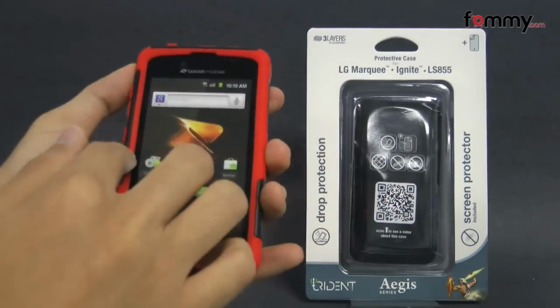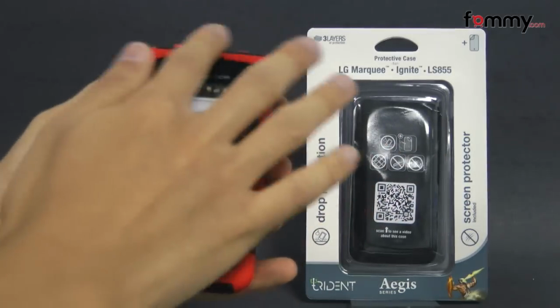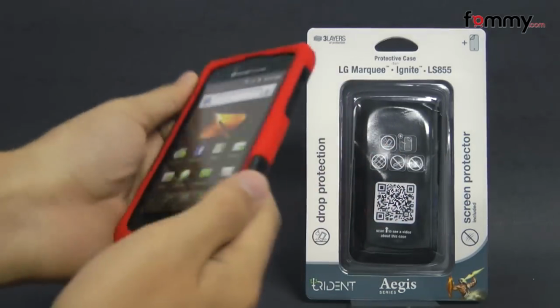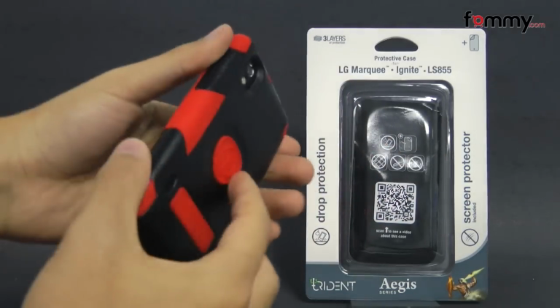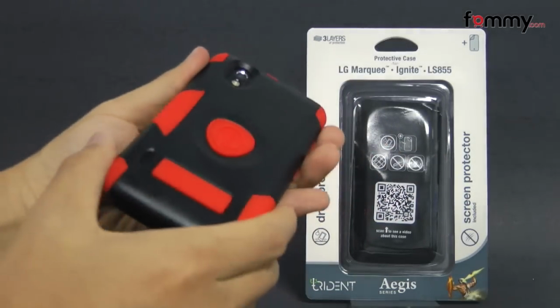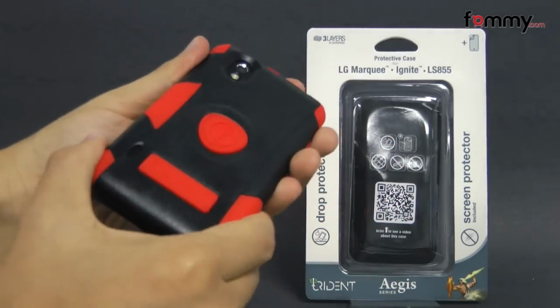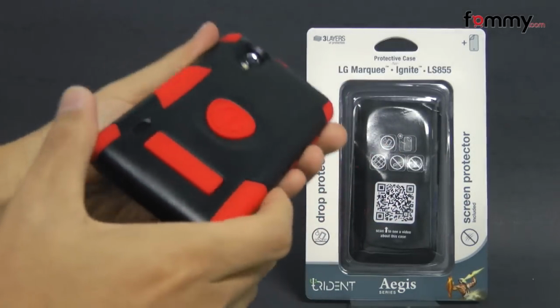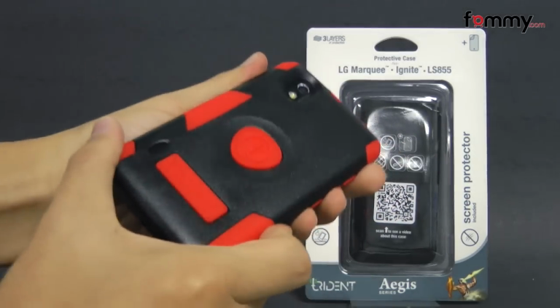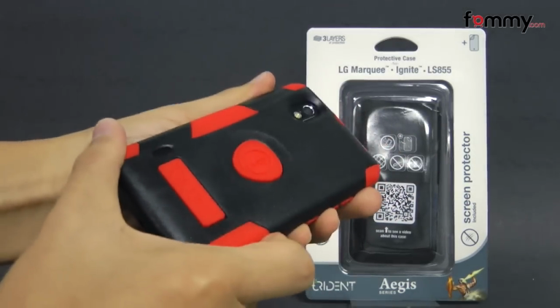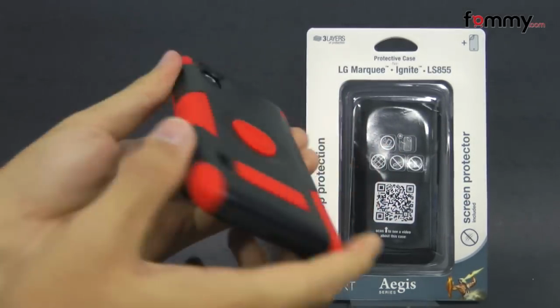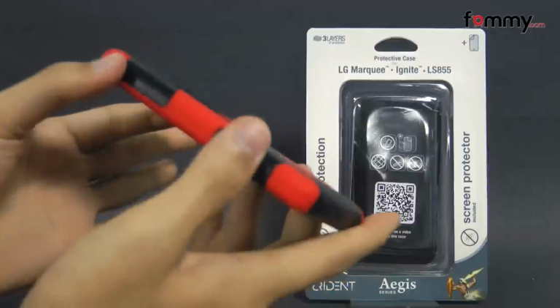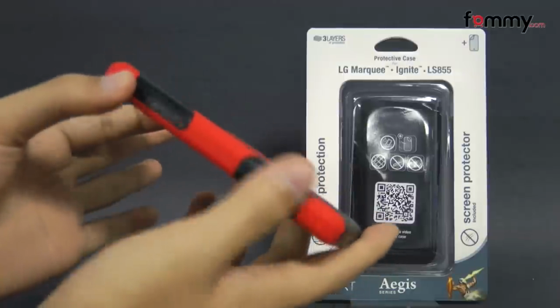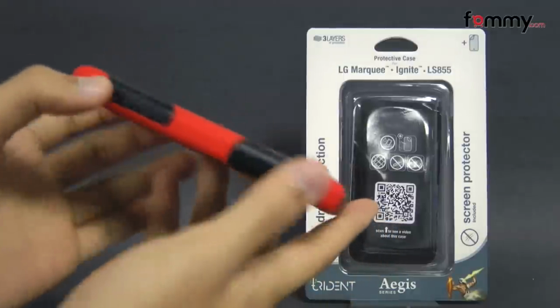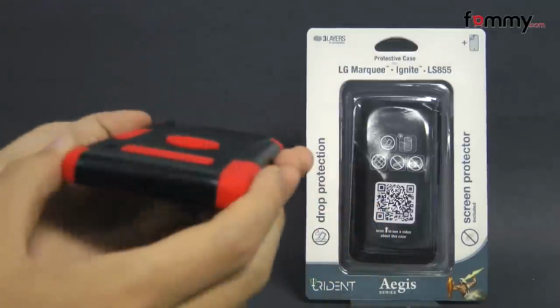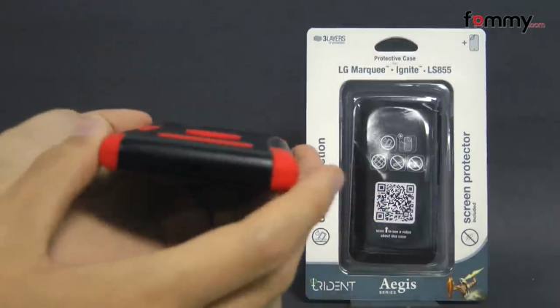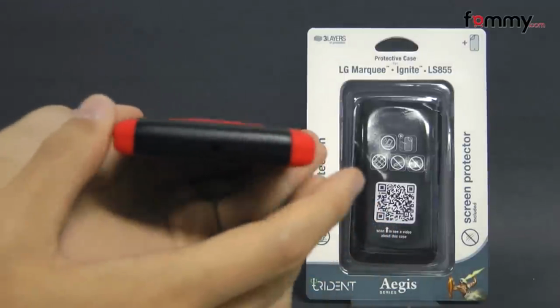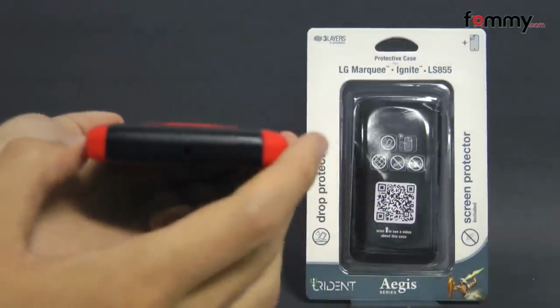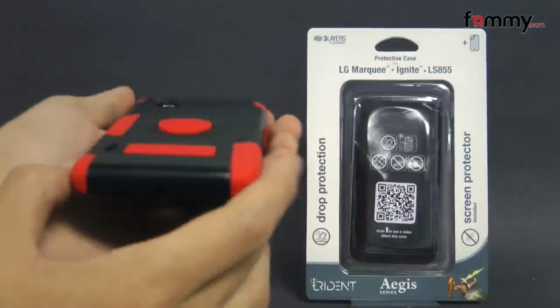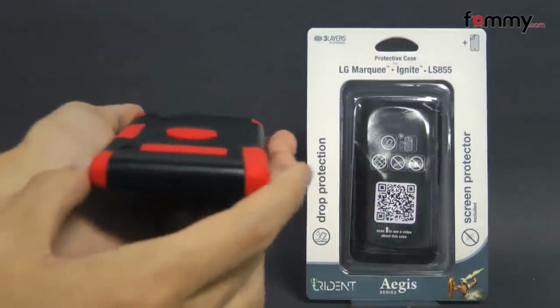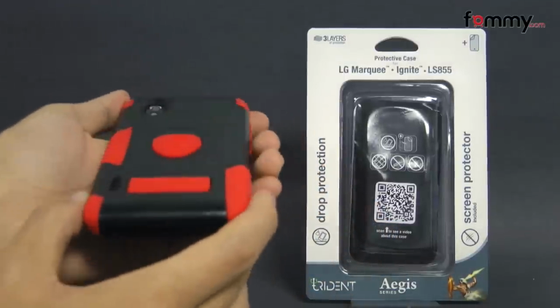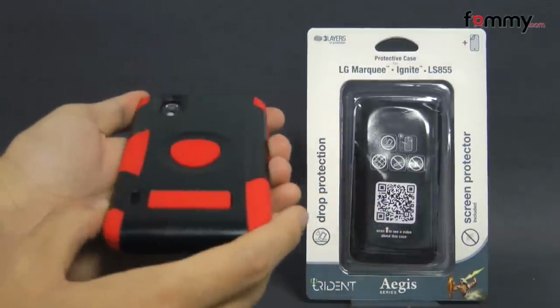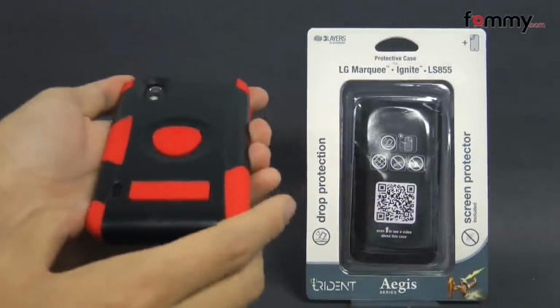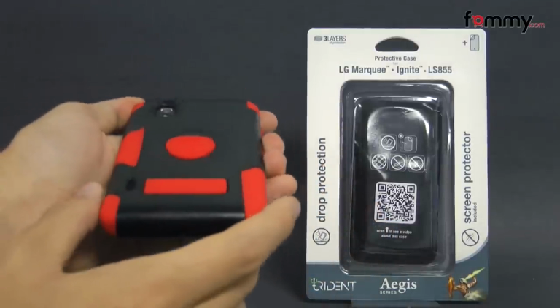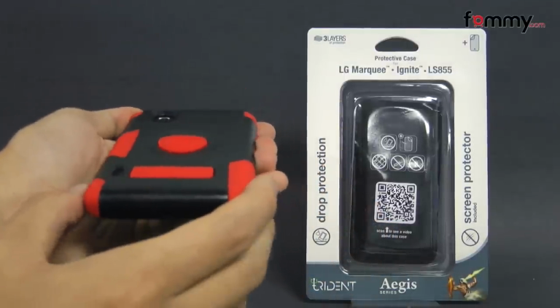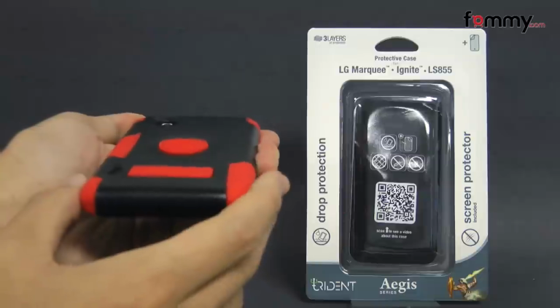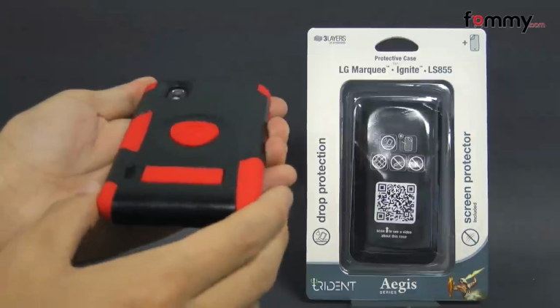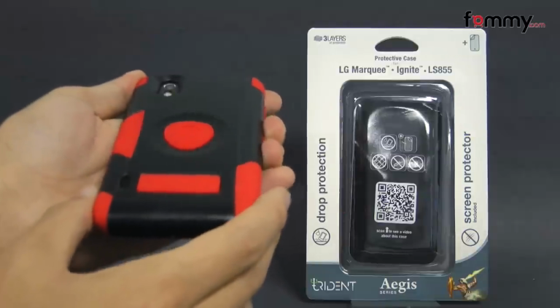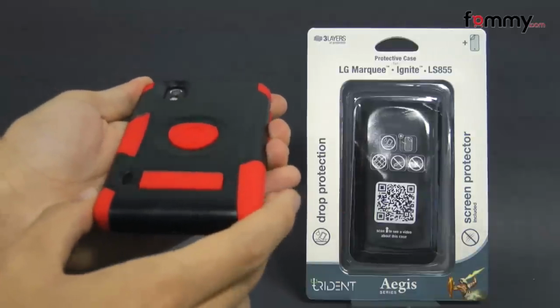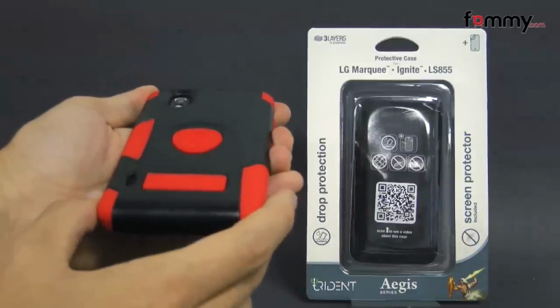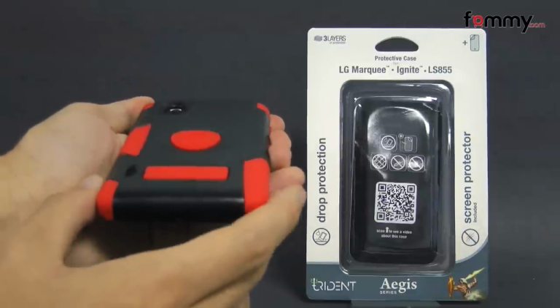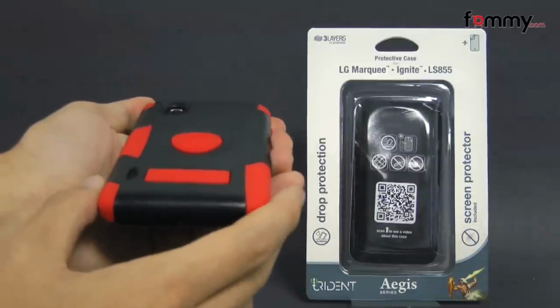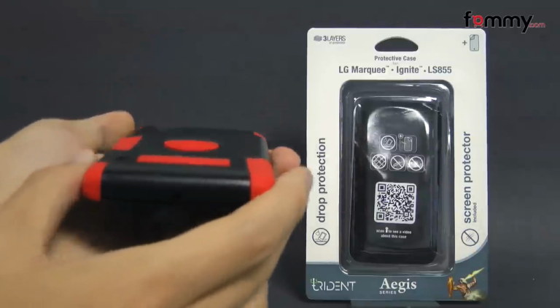The case fits tightly all around your device, and it provides great protection without adding too much bulk. Overall, the Trident Aegis makes out to be a really great case for your LG Marquee. Thanks for watching my review. Also, be sure to check out Pharma.com for the latest accessories for the device.